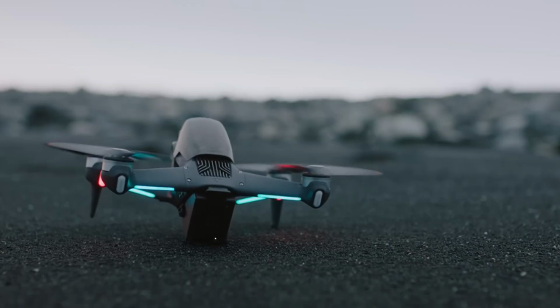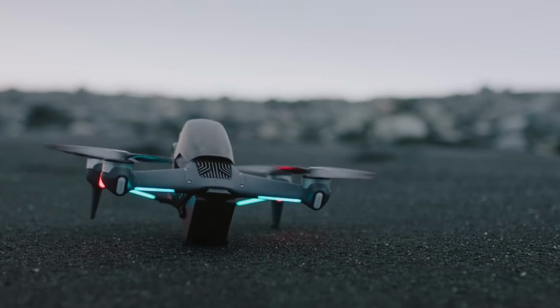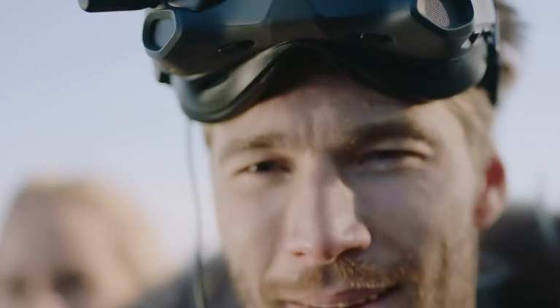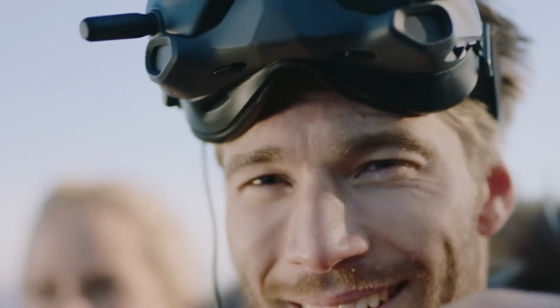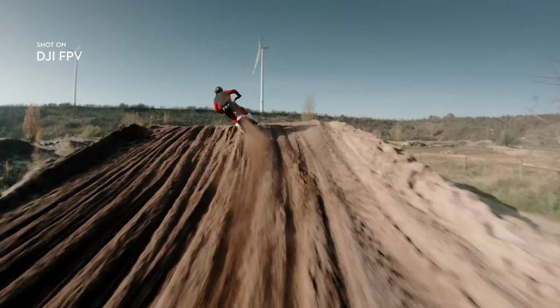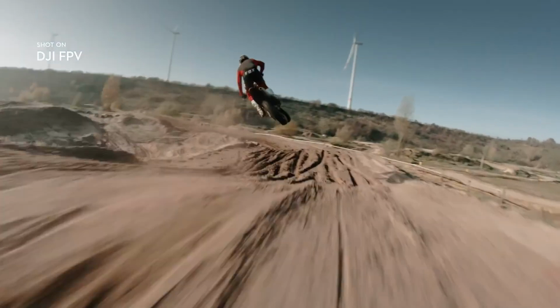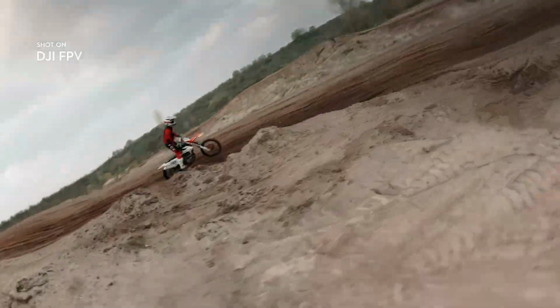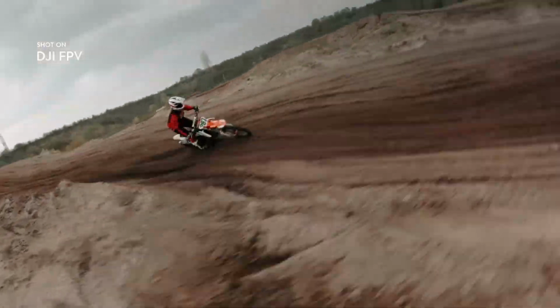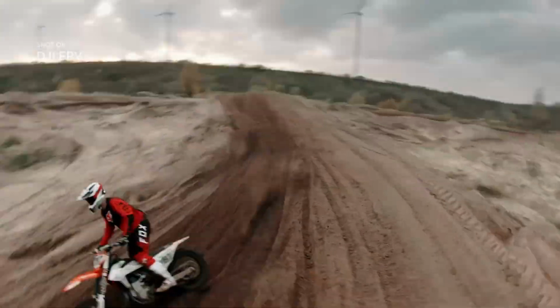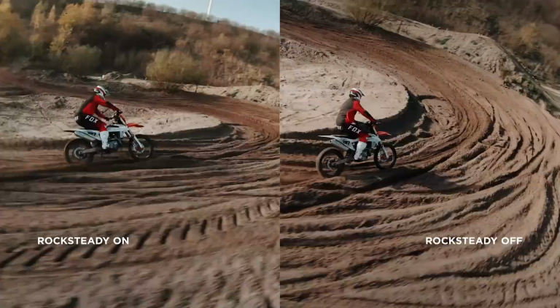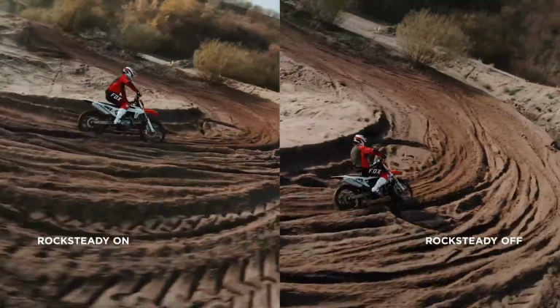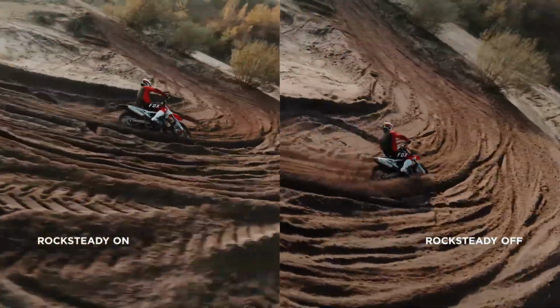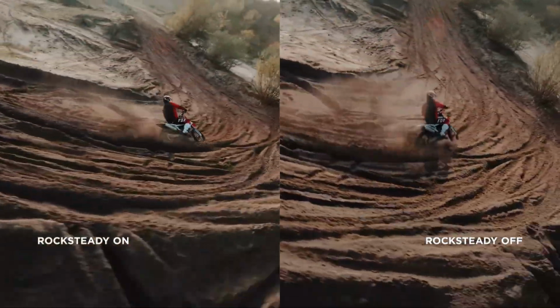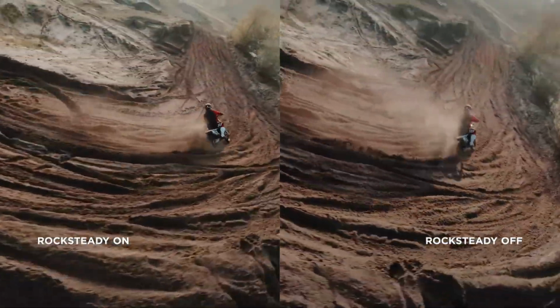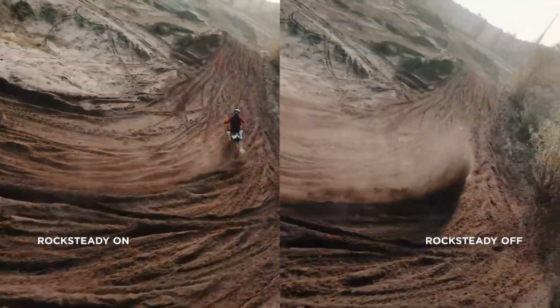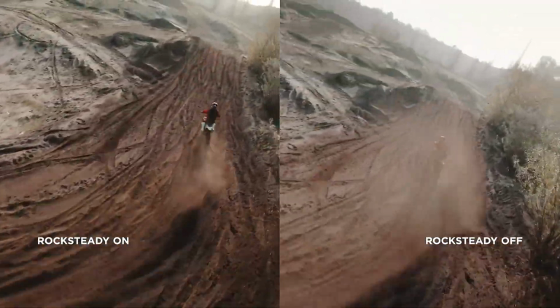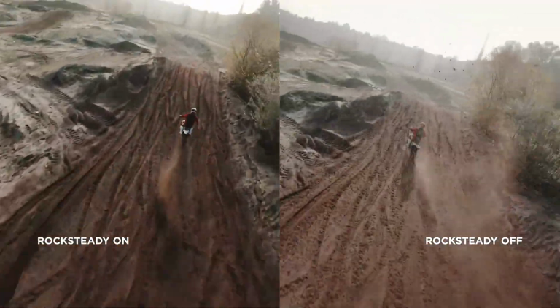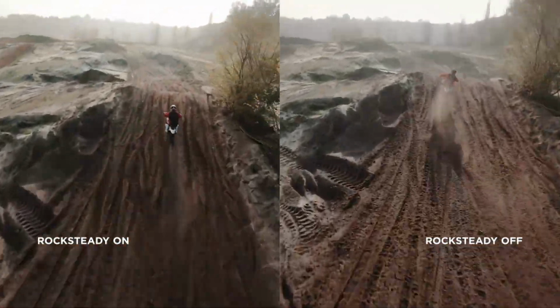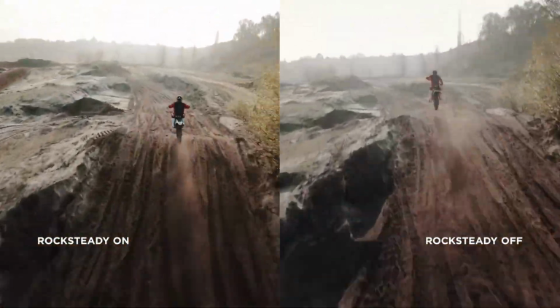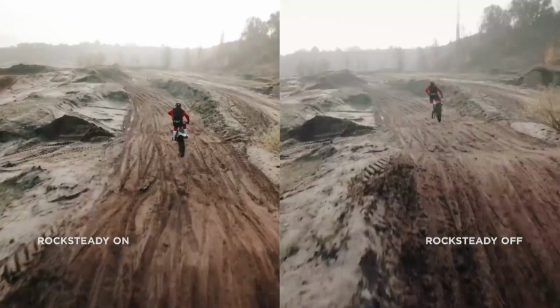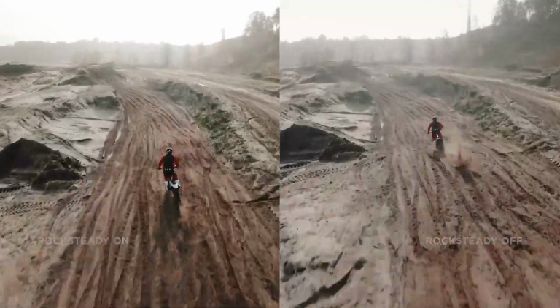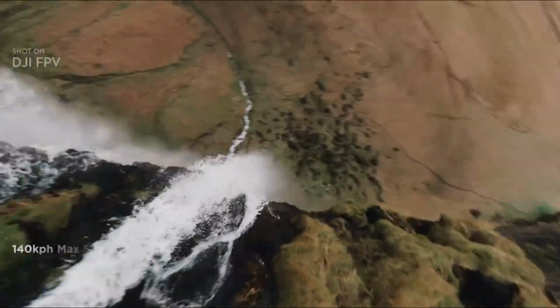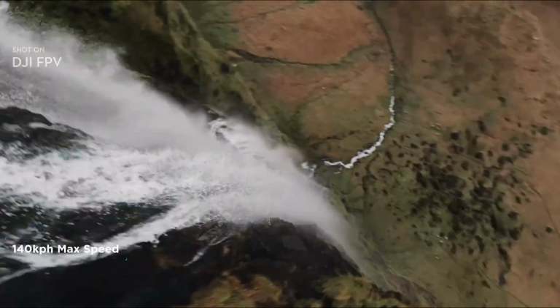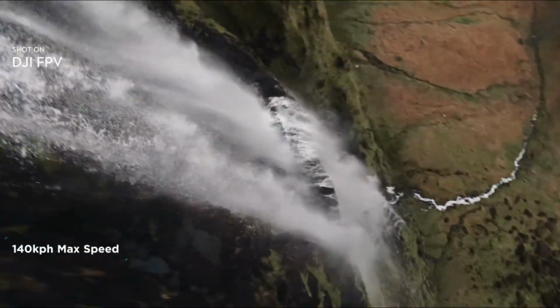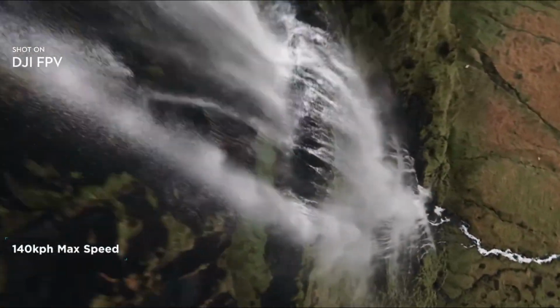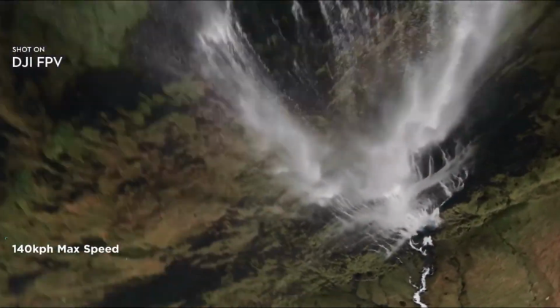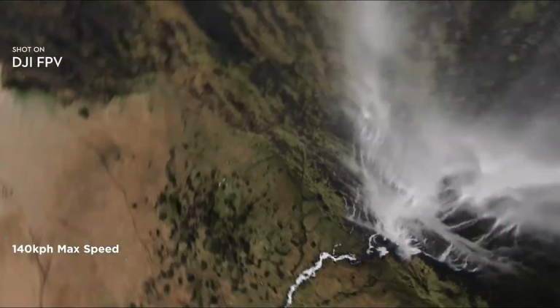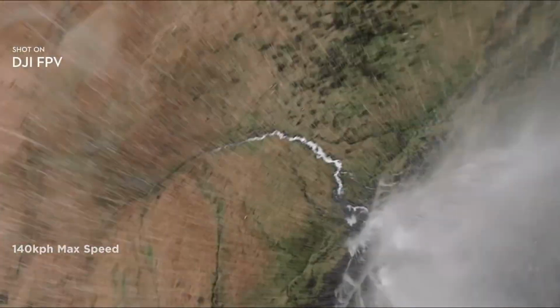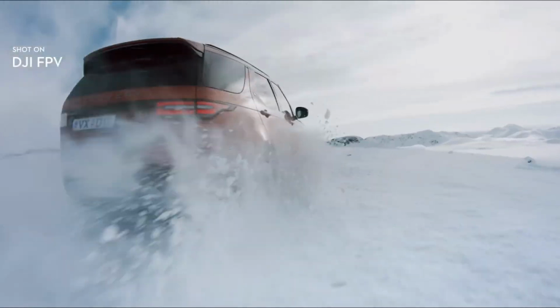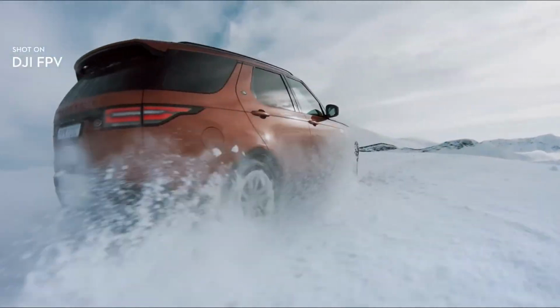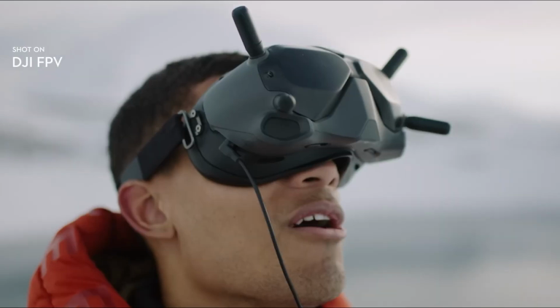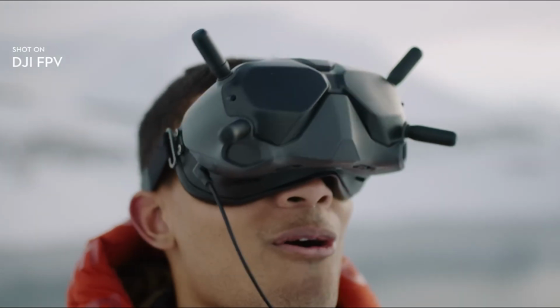The new propulsion system delivers more stable handling, faster response, and precise movements. Even at top speed, you can bank, twist, and turn without losing control. This is ideal for both FPV racing and action-packed filming where quick direction changes are key.